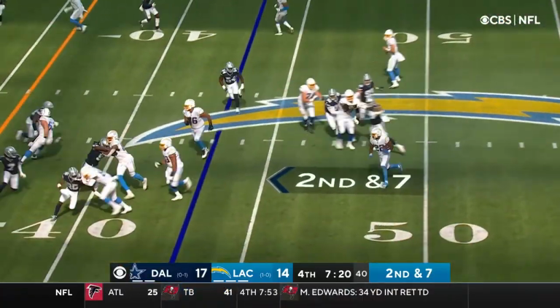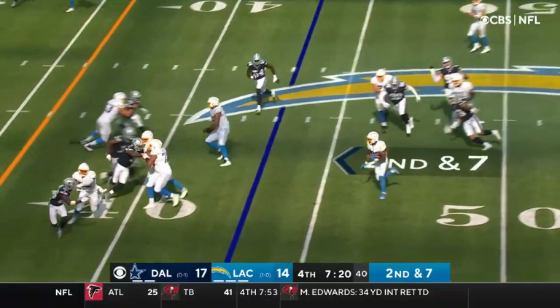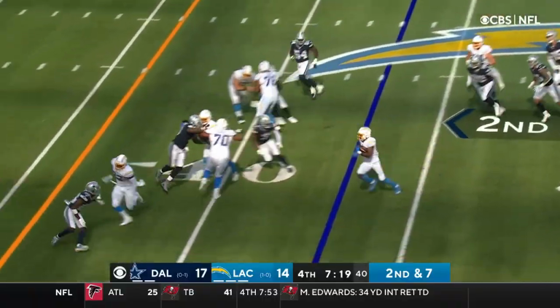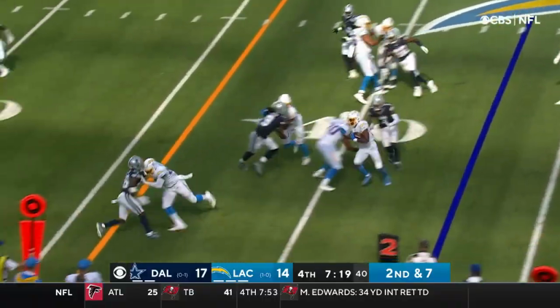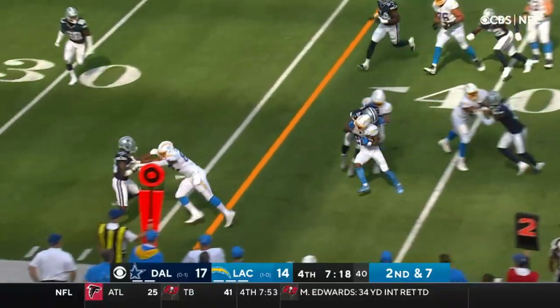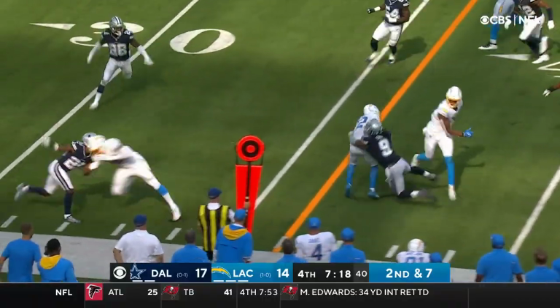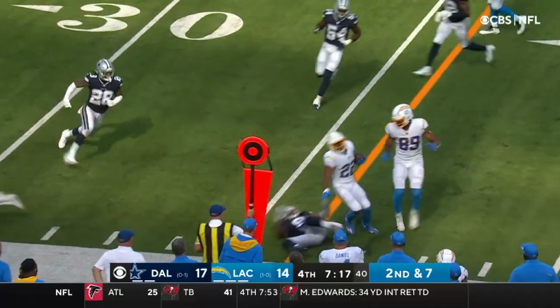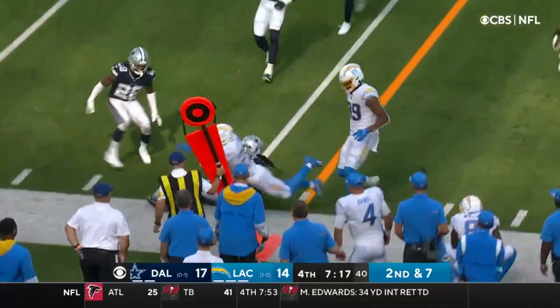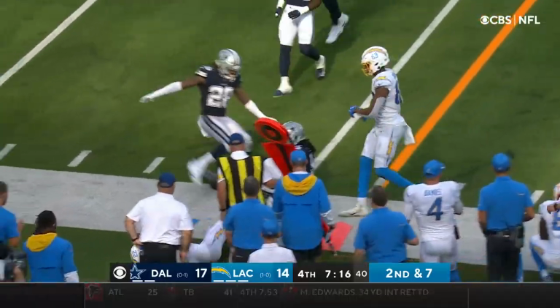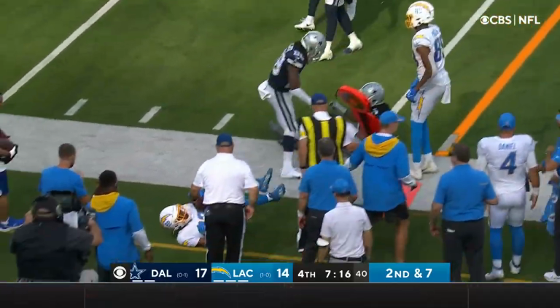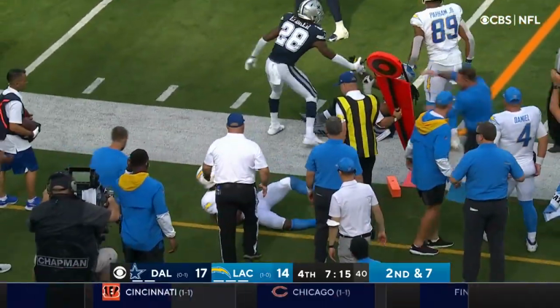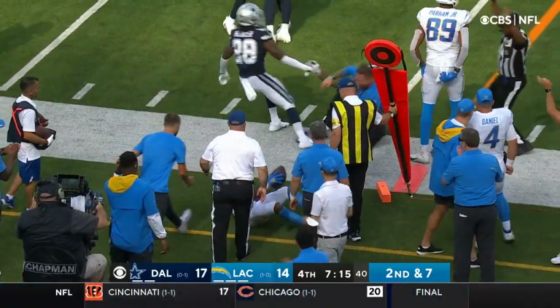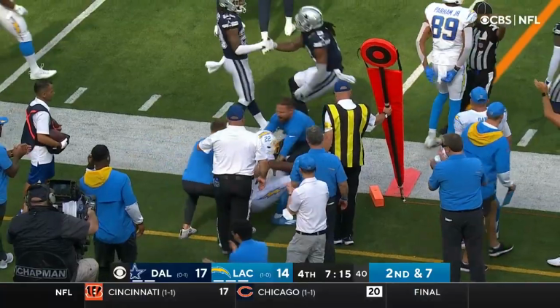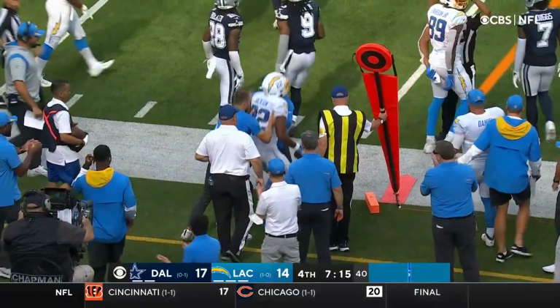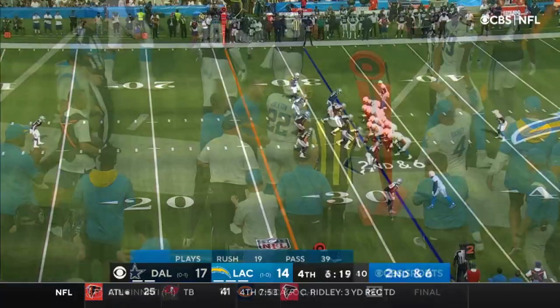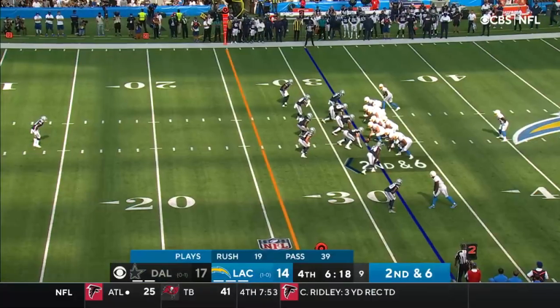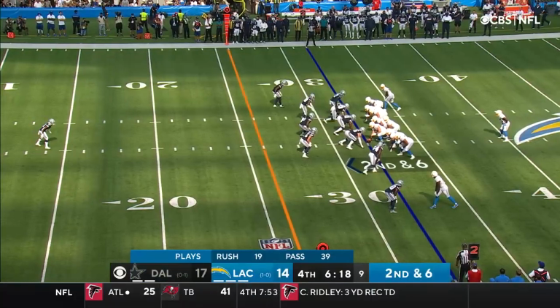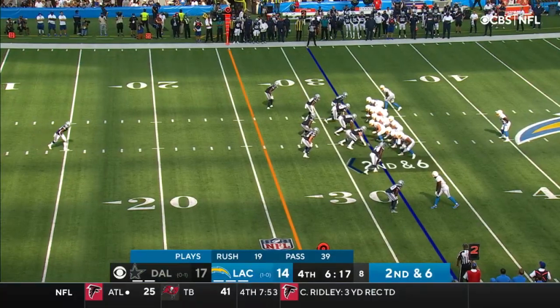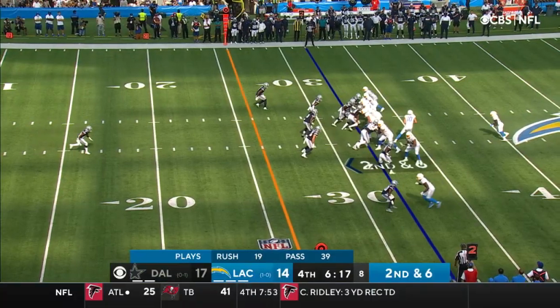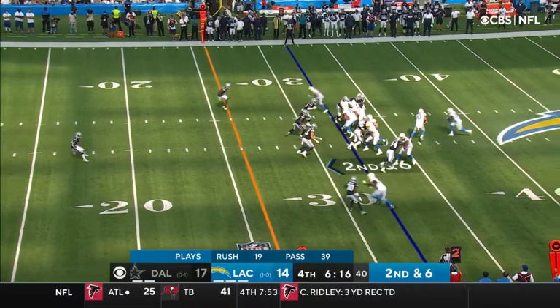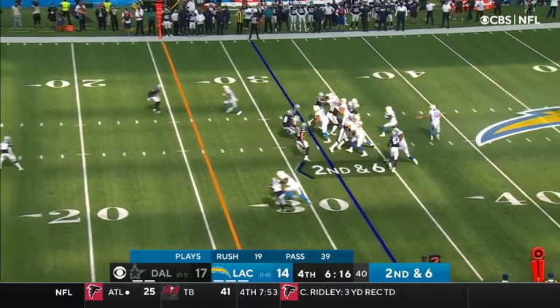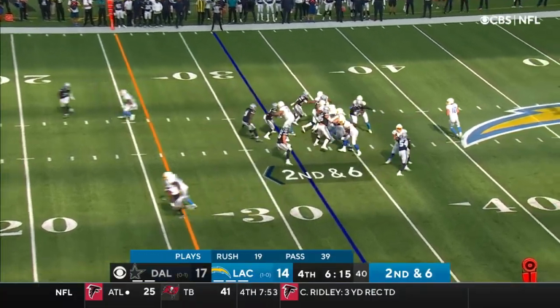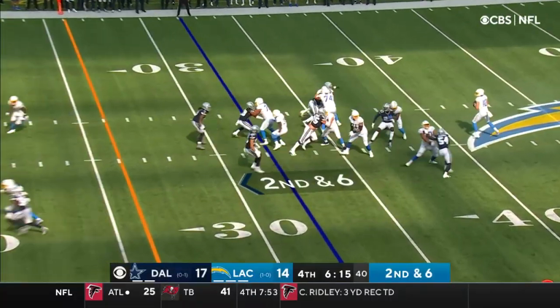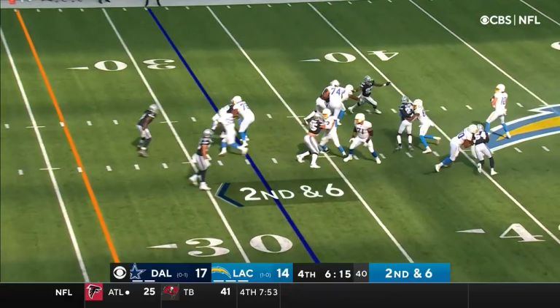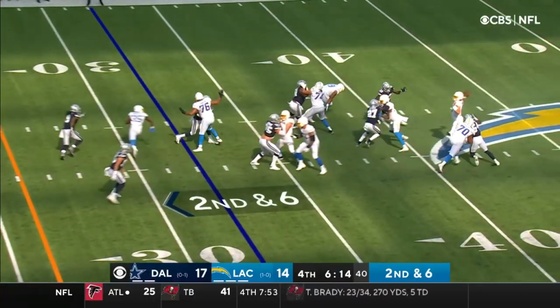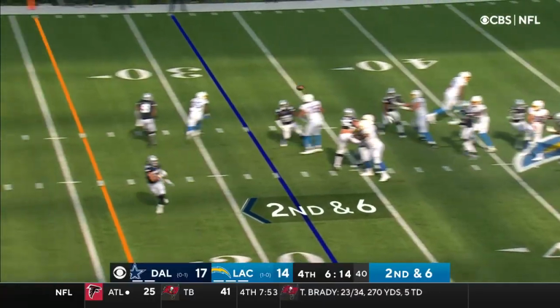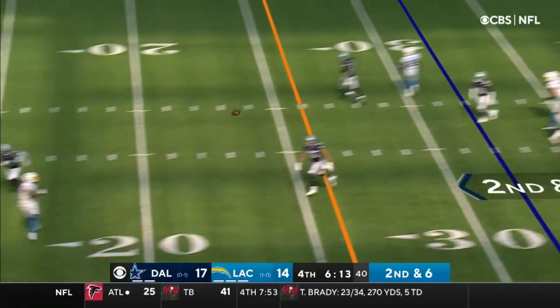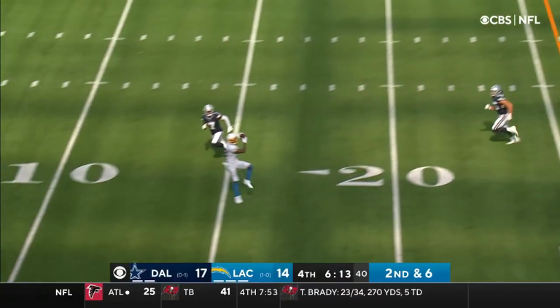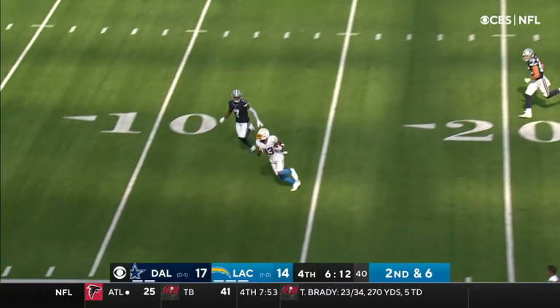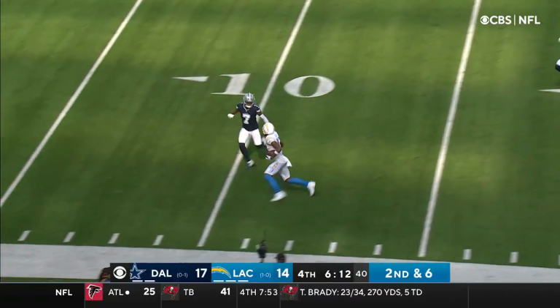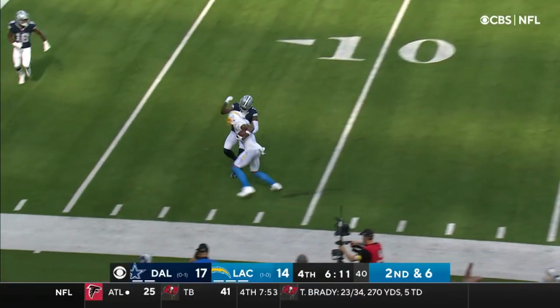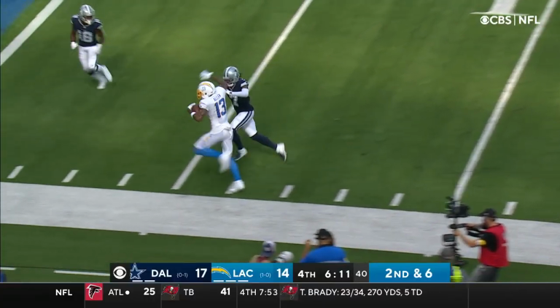Pitches it back to Jackson. Nate dives because he knows he's near the sticks. You've always needed a guy like this. Second and six, he's looking deep — intermediate instead, it's Keenan Allen.